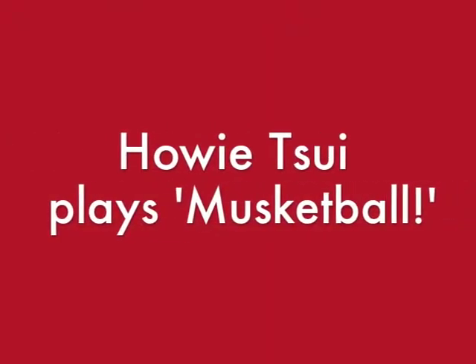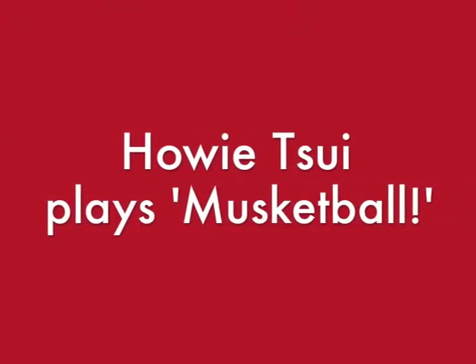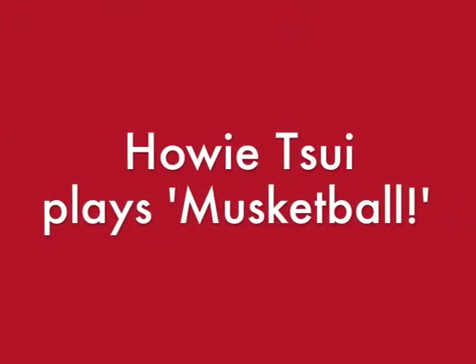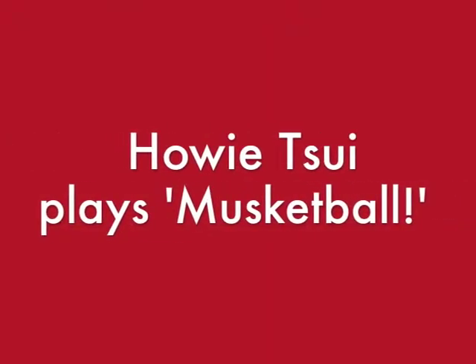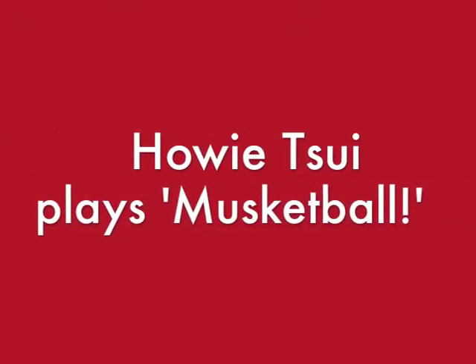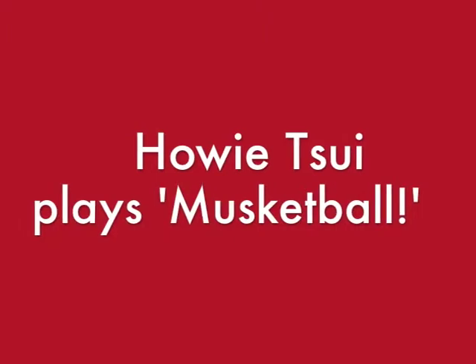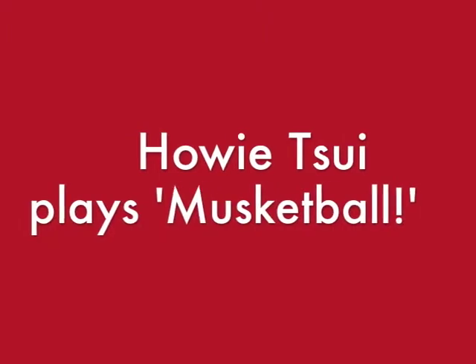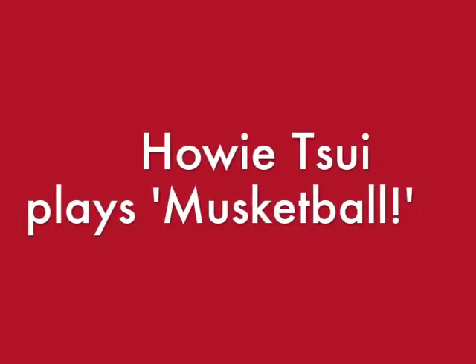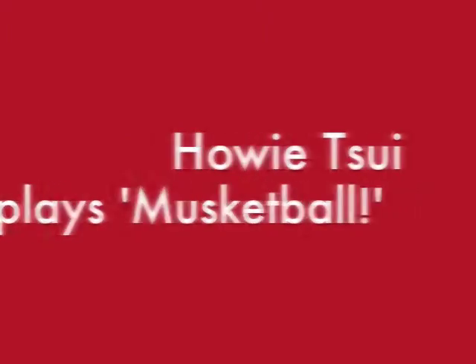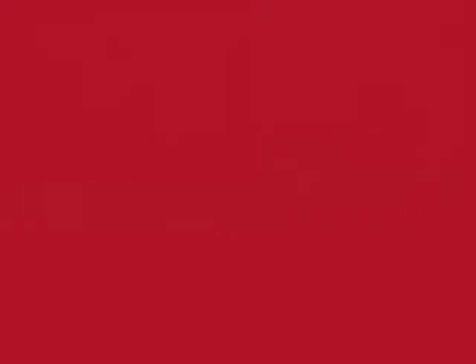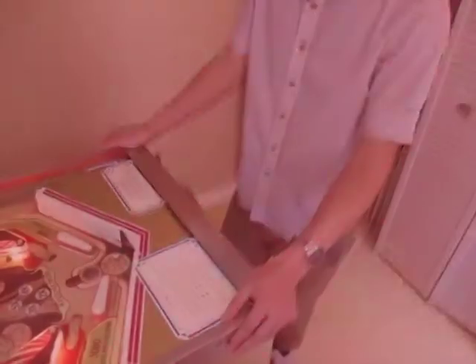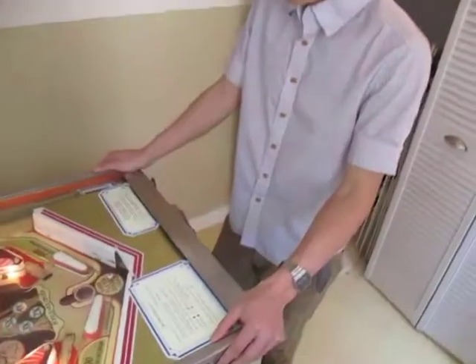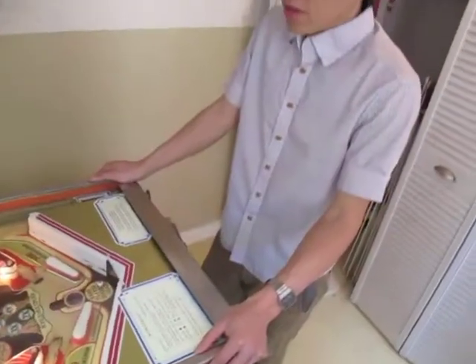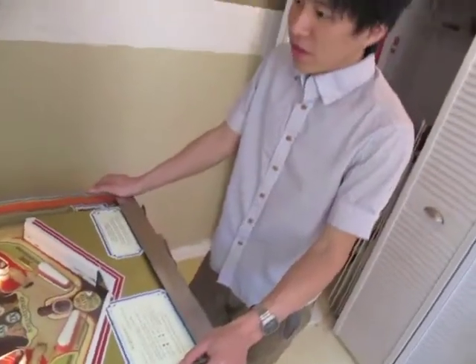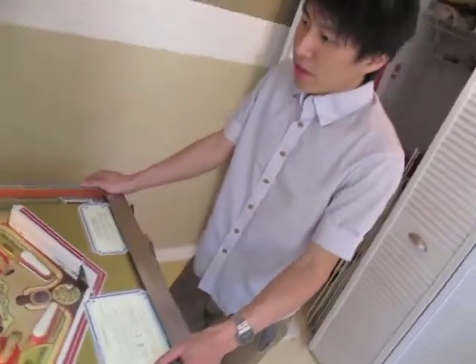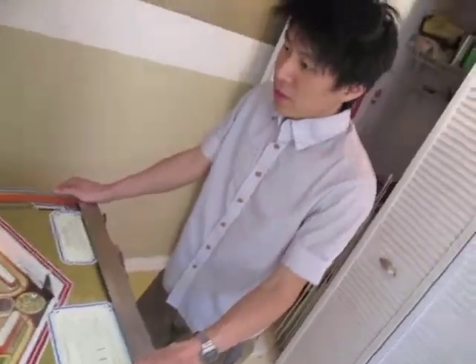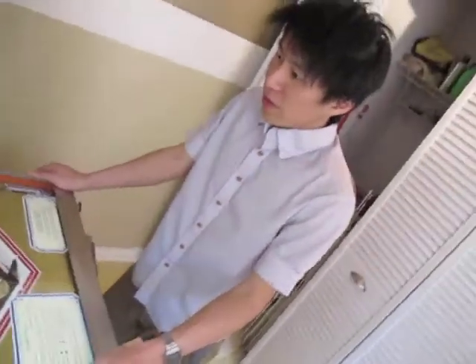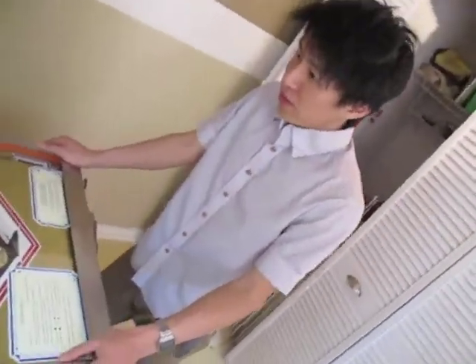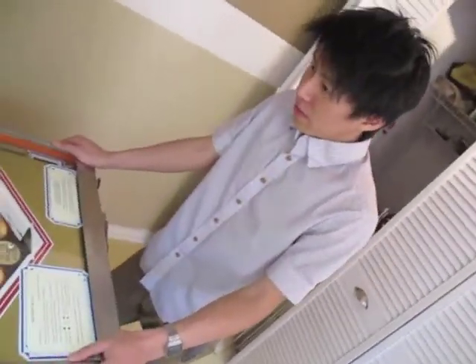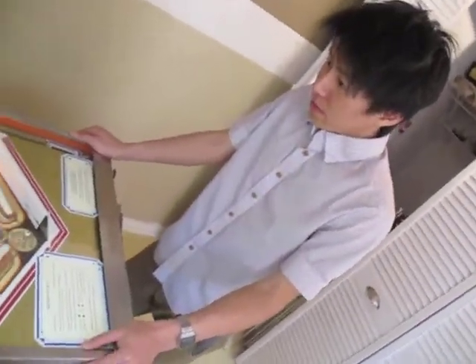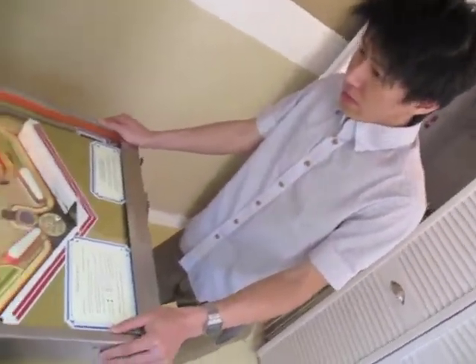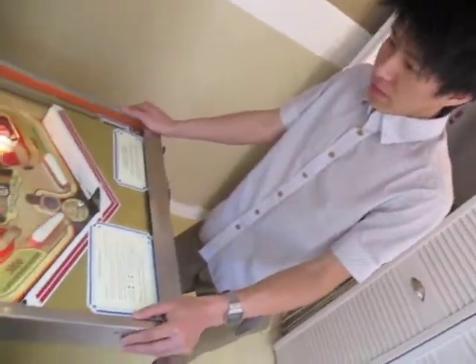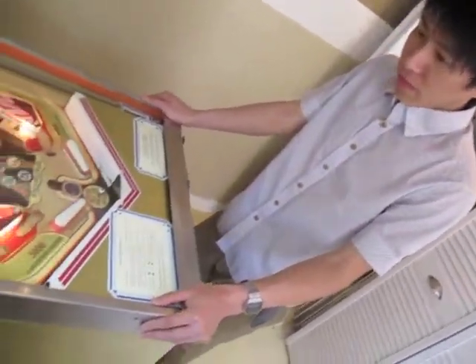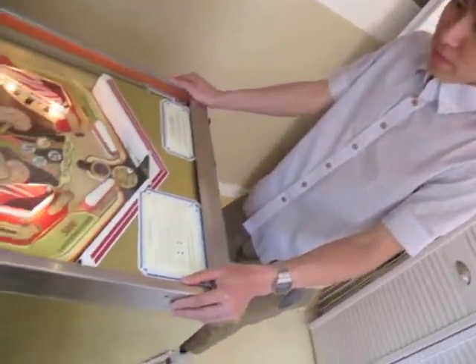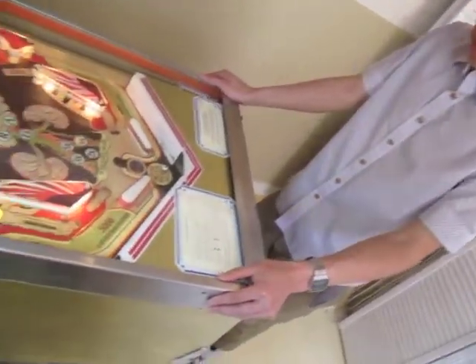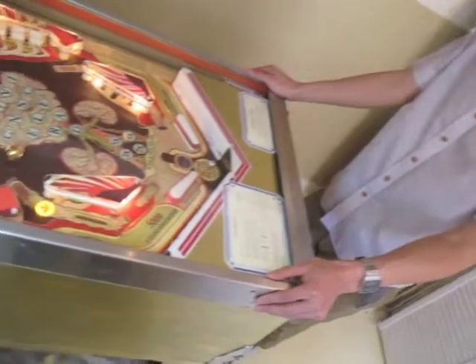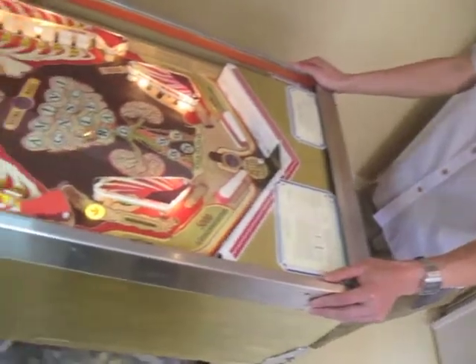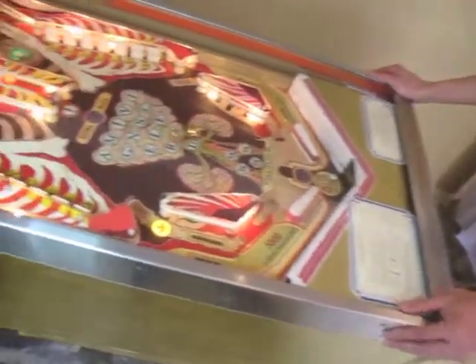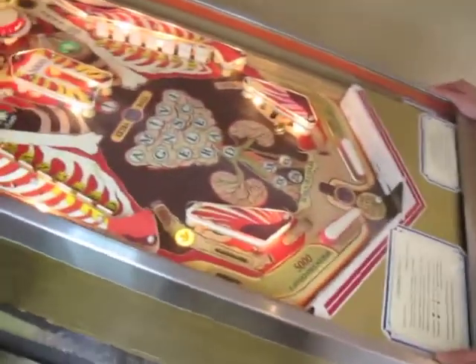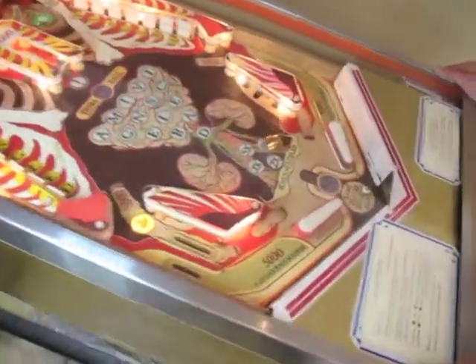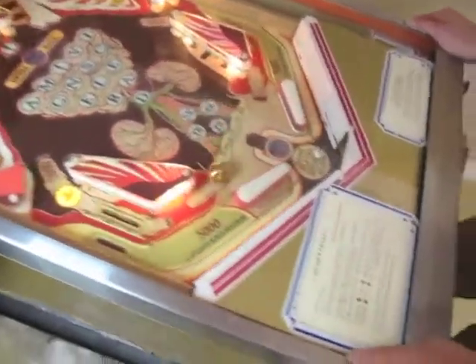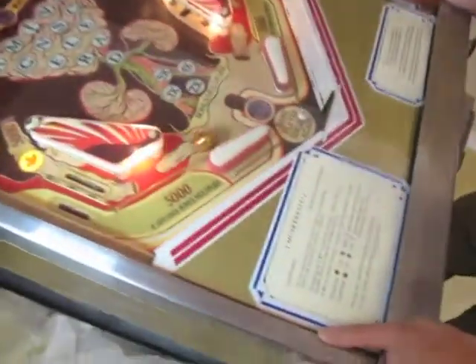I think in pinball terminology, this is called re-theming — taking a pre-existing machine and then redesigning it completely.